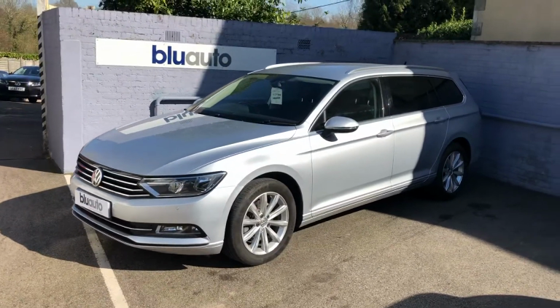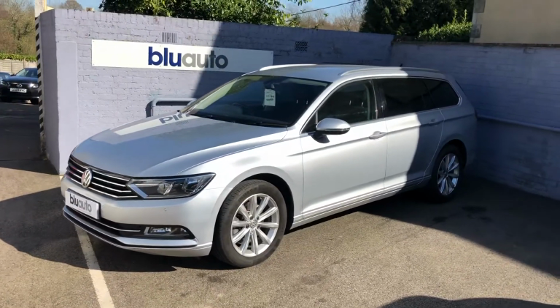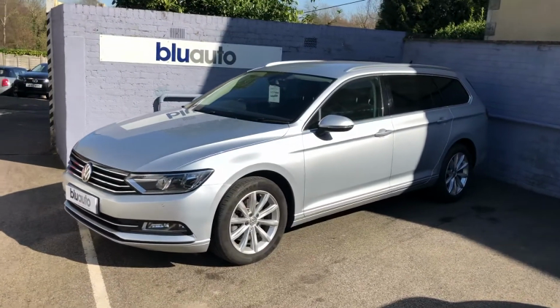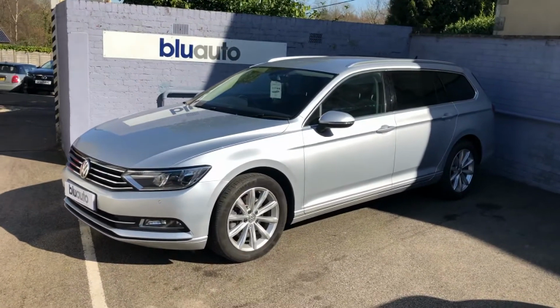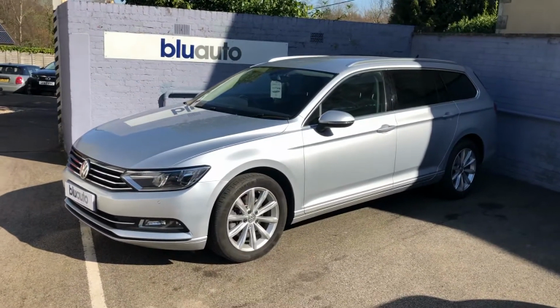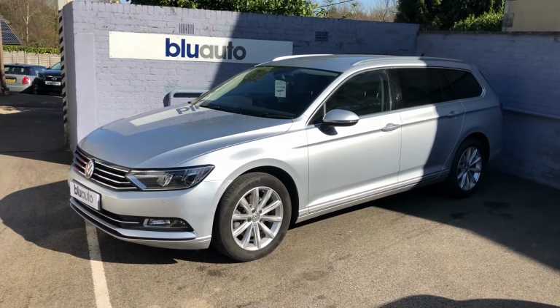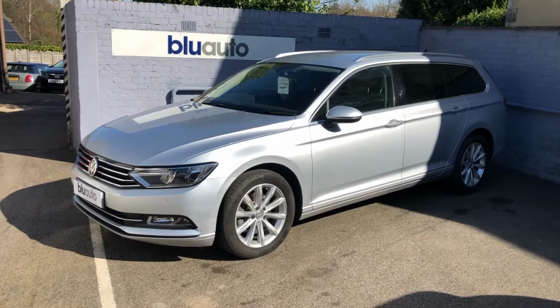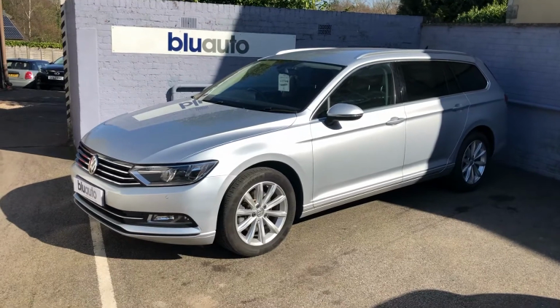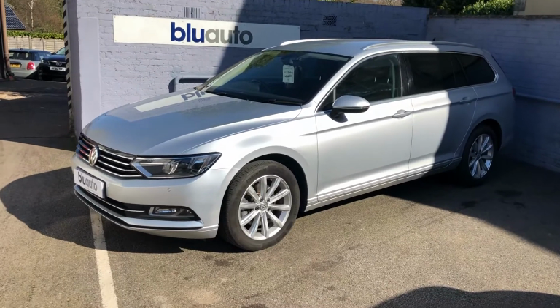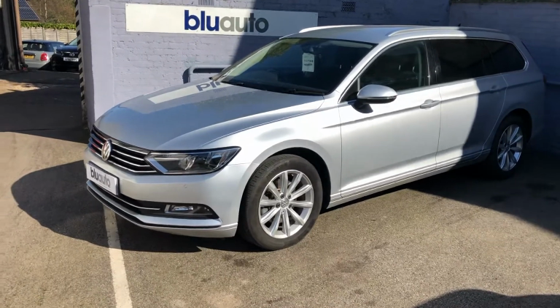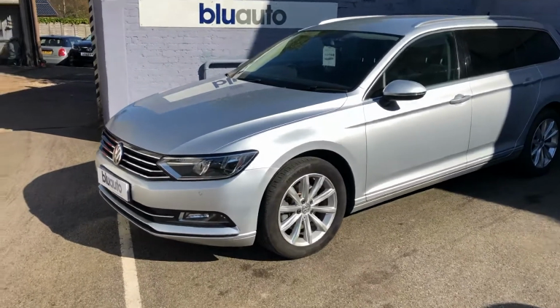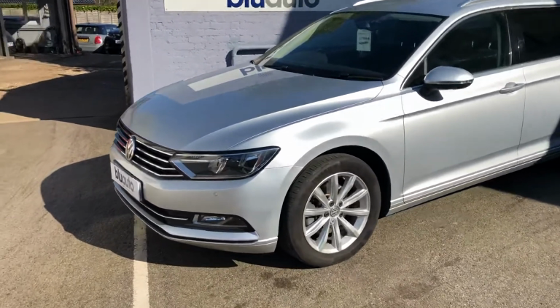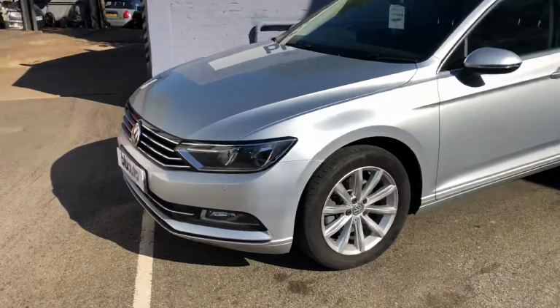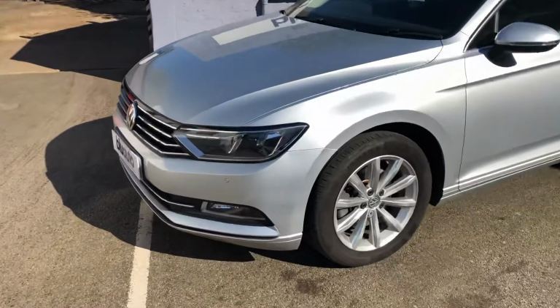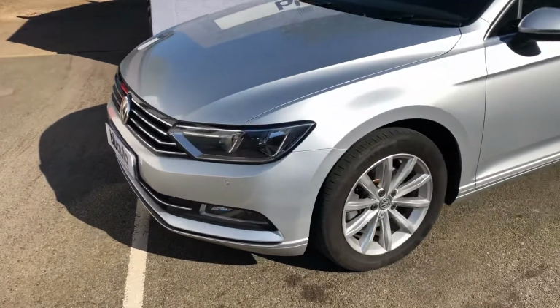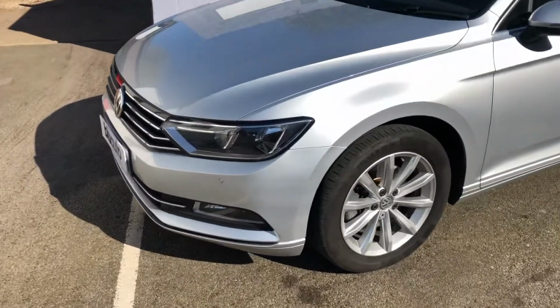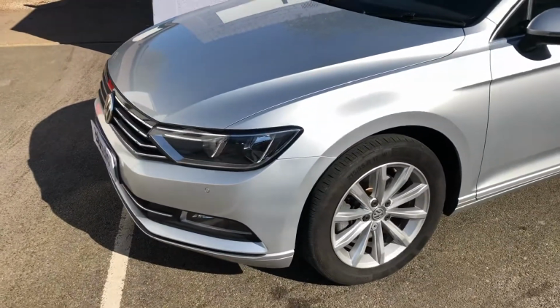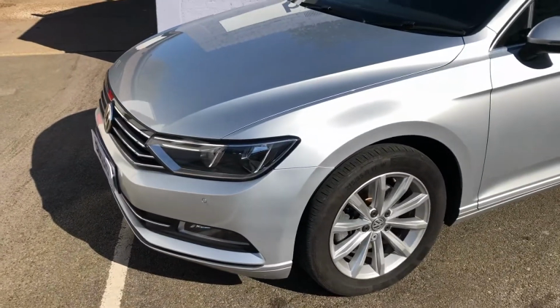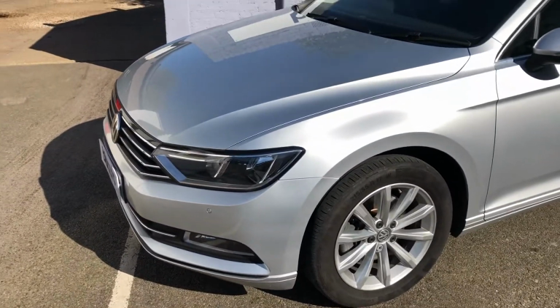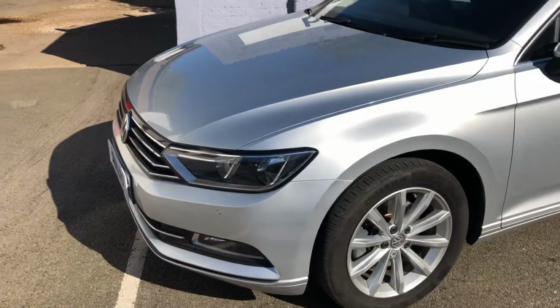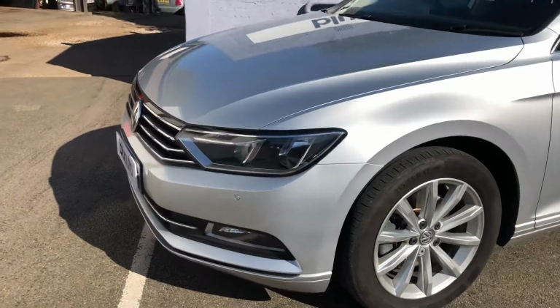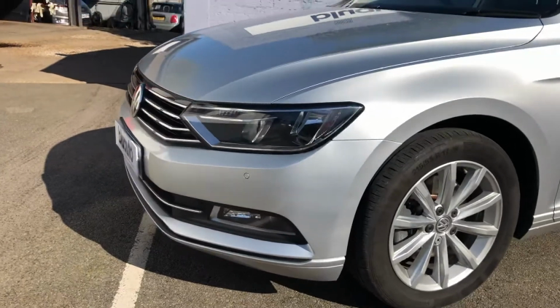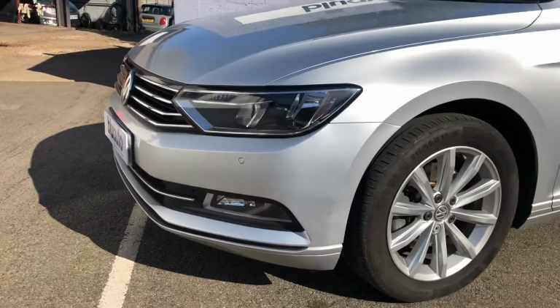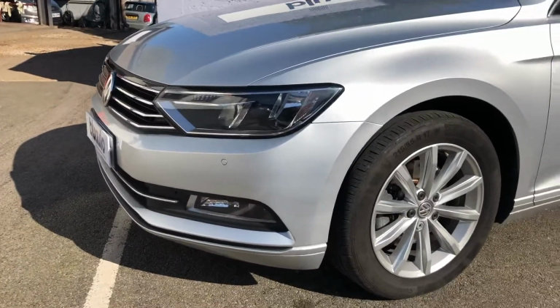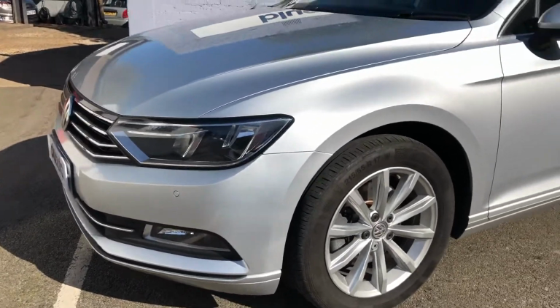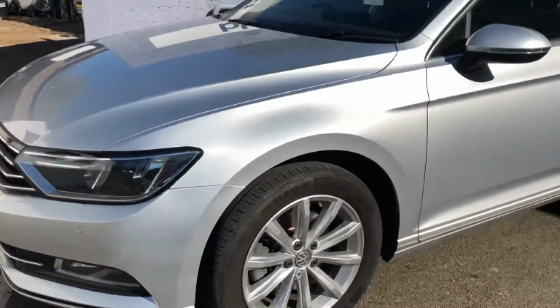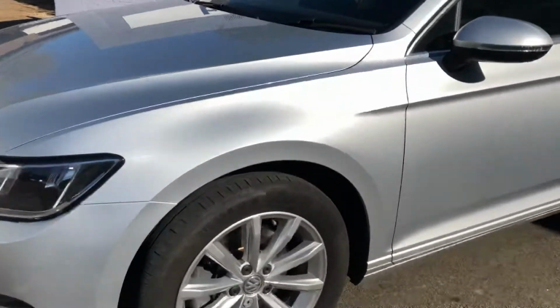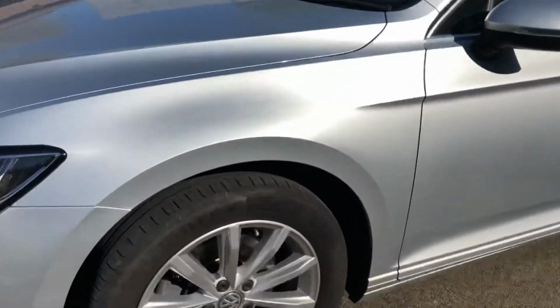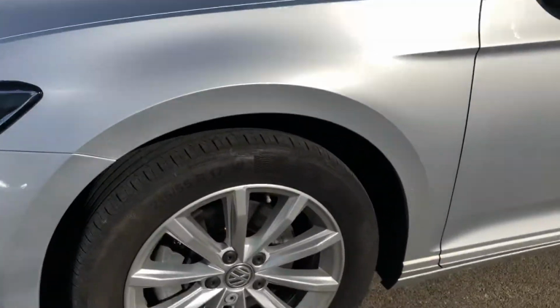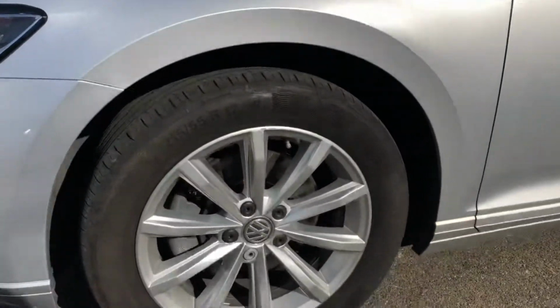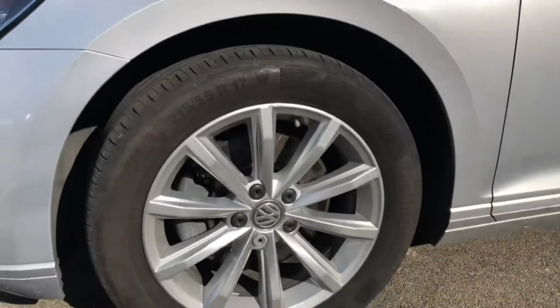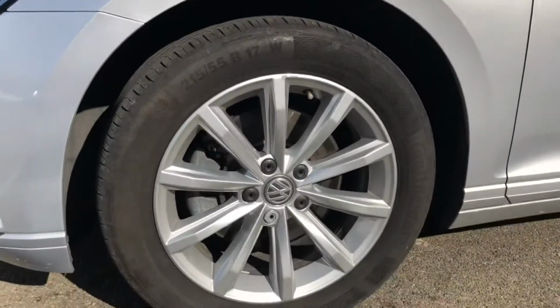One of the main reasons why we do these videos is so you can get a general understanding and a flavor of the condition of our cars prior to potentially coming down to view the vehicle. There are no obvious scuffs or scrapes at all around the front or the corners of the car, as you can see.